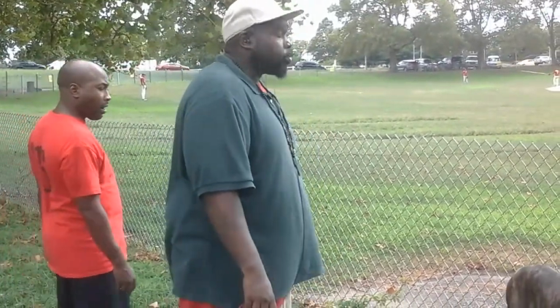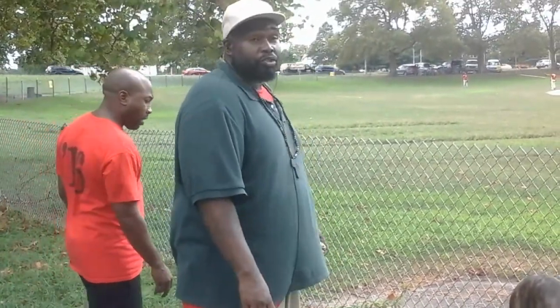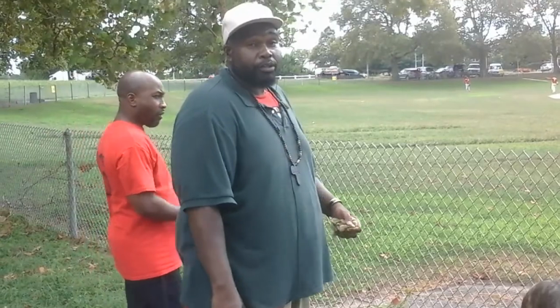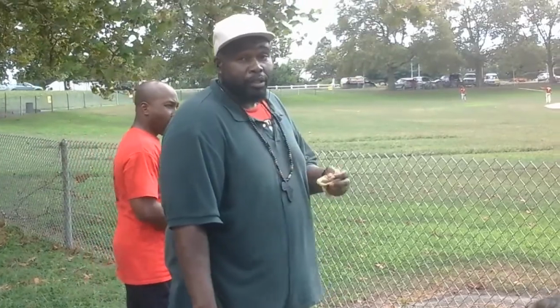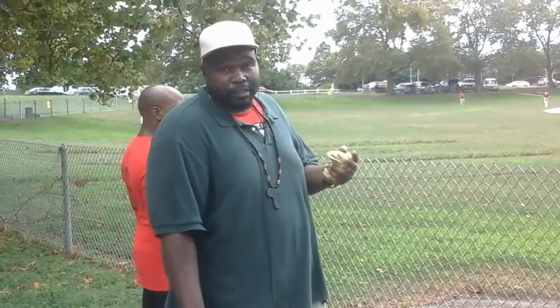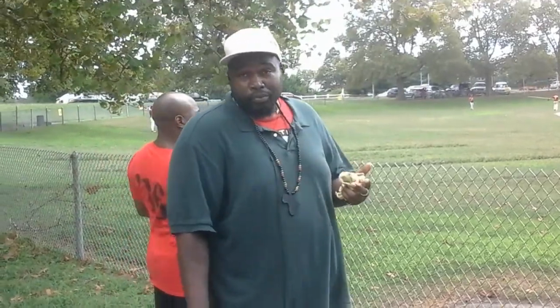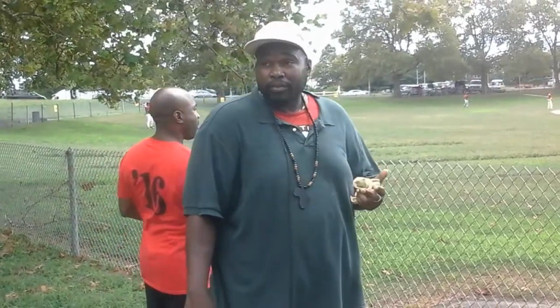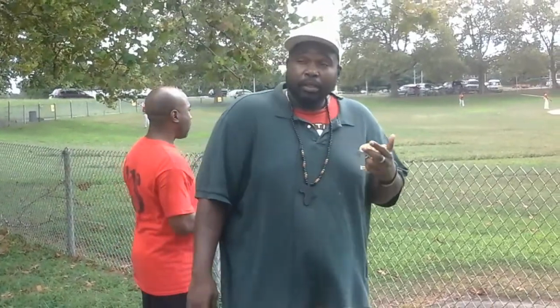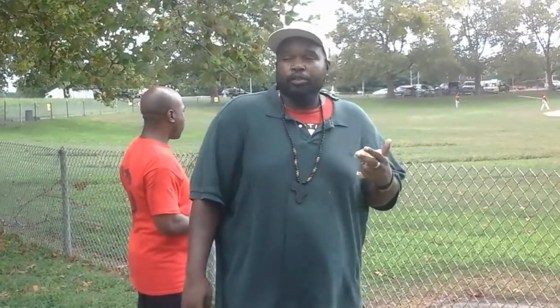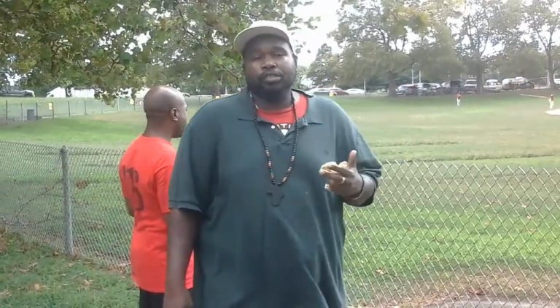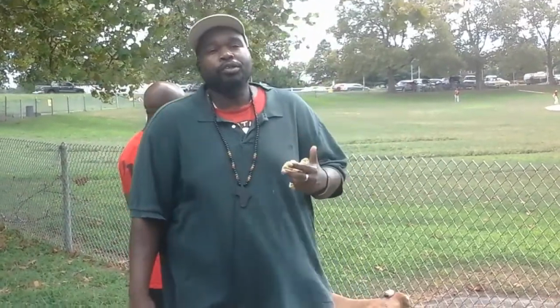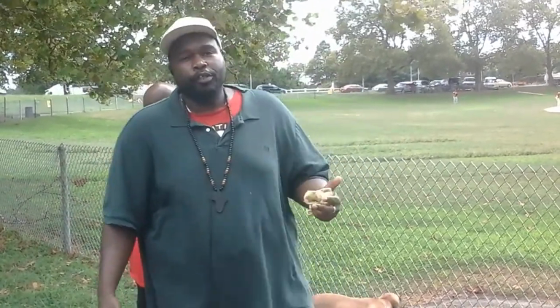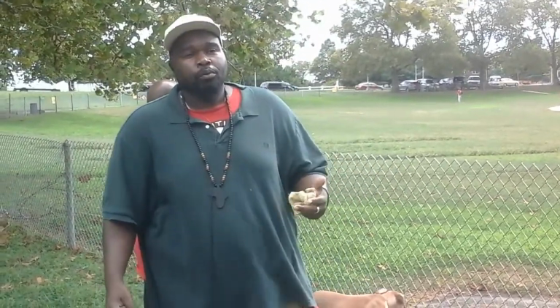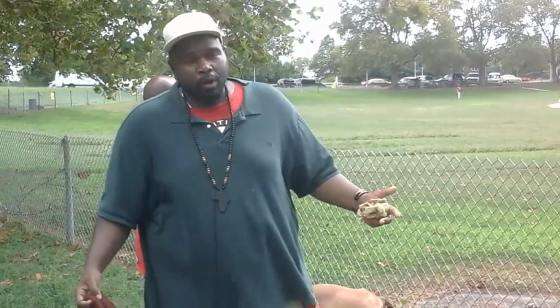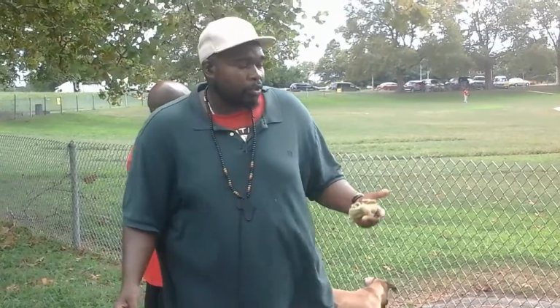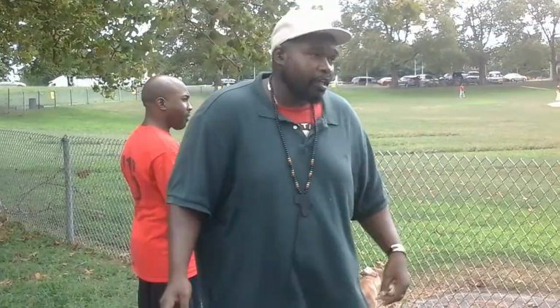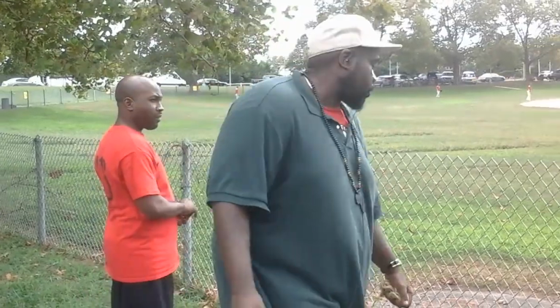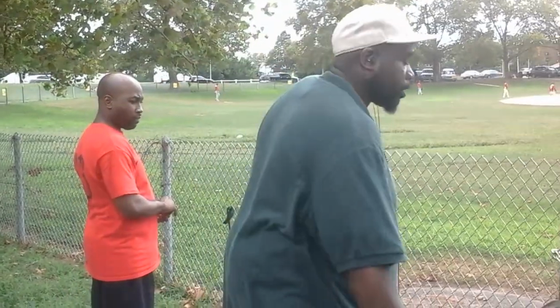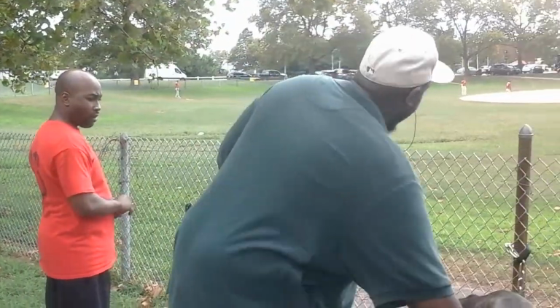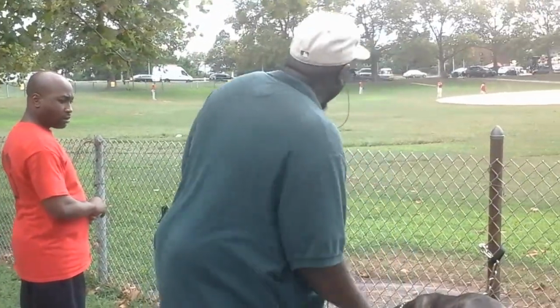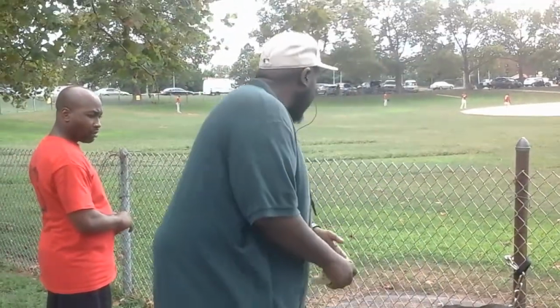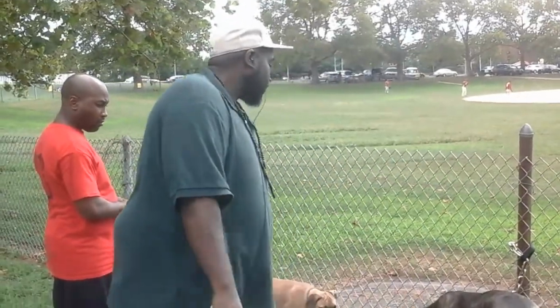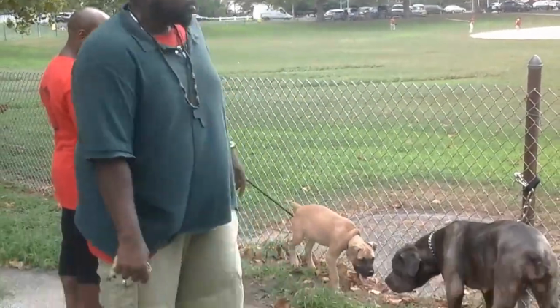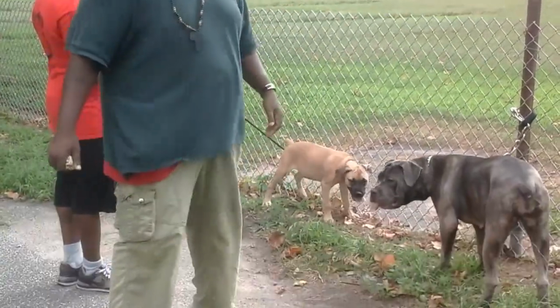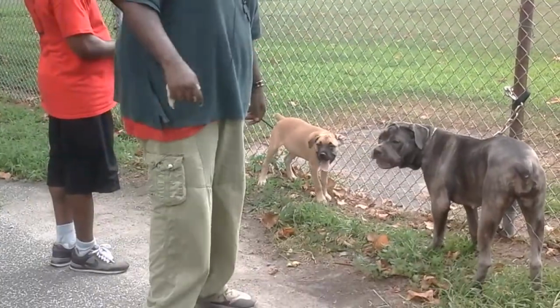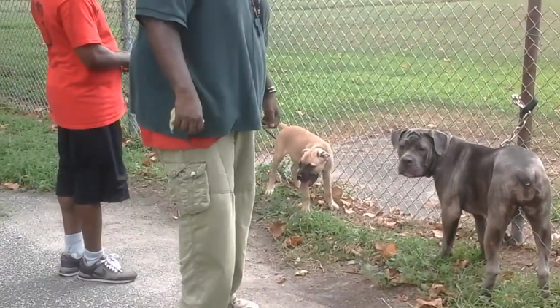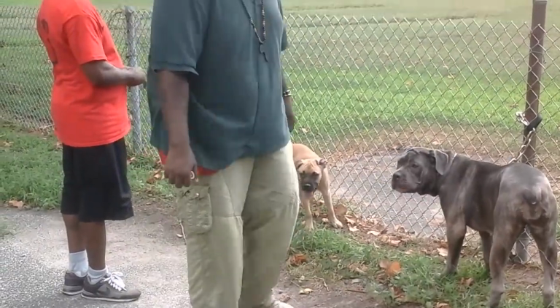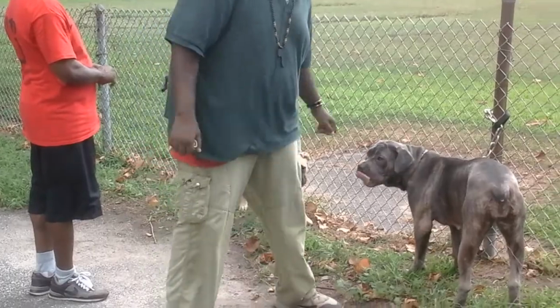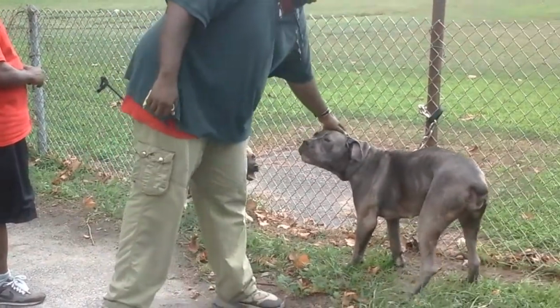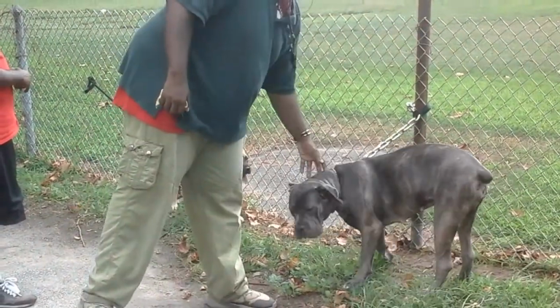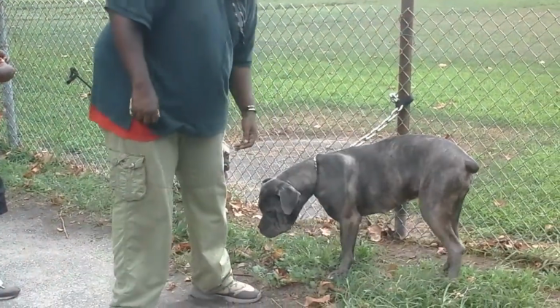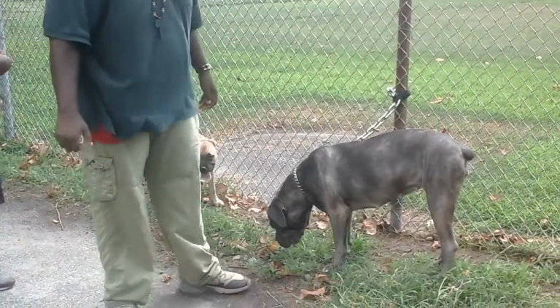I just want to show you the difference, because a lot of breeders and enthusiasts don't show you the difference with the Corso — with different types of Corso. For instance, this right here is a Hyper Dog.